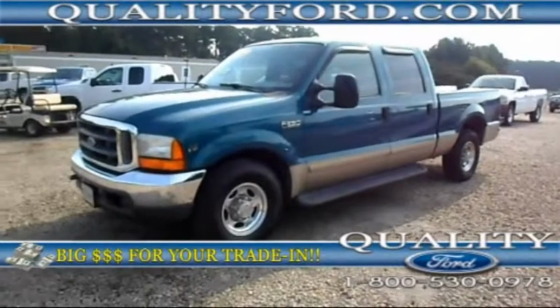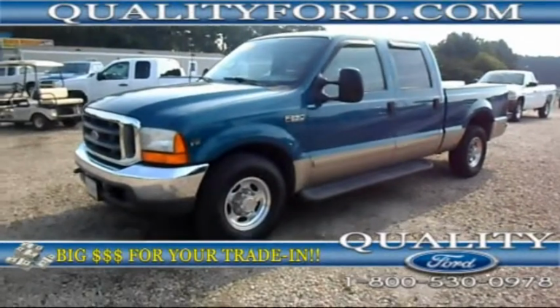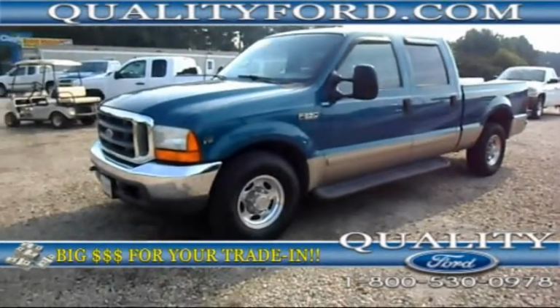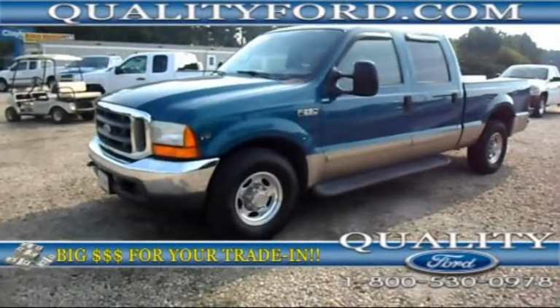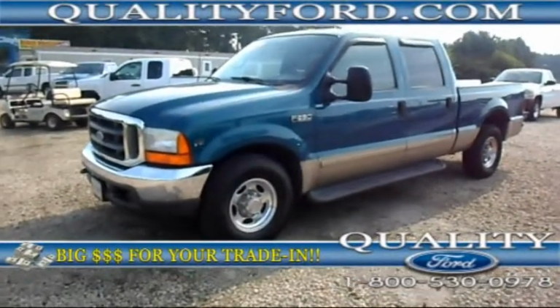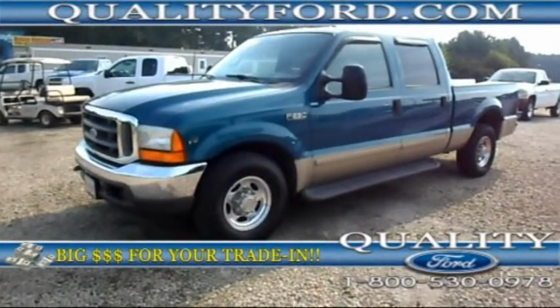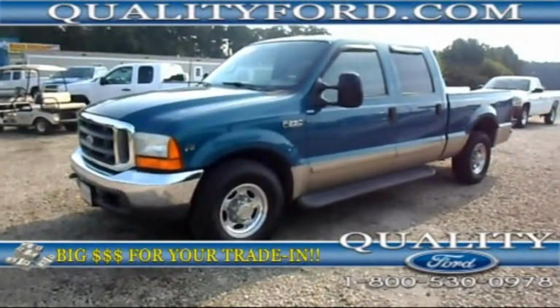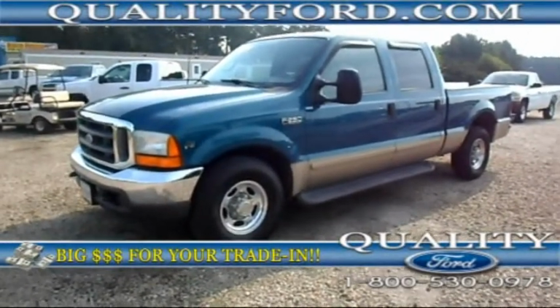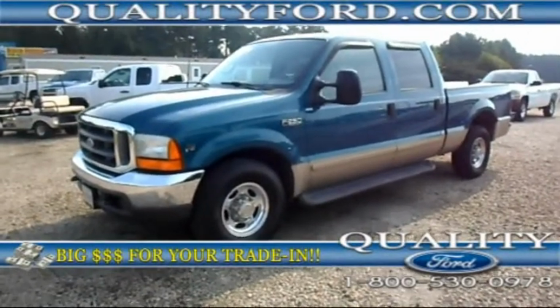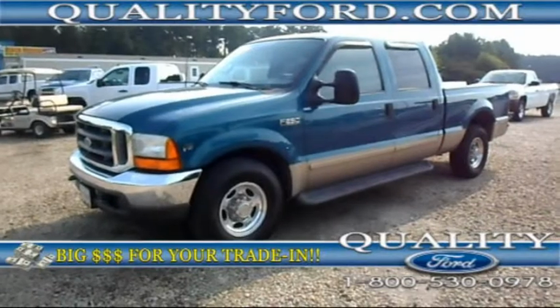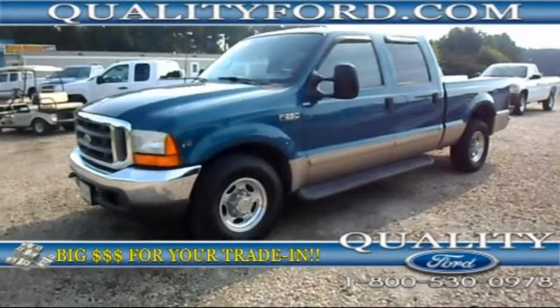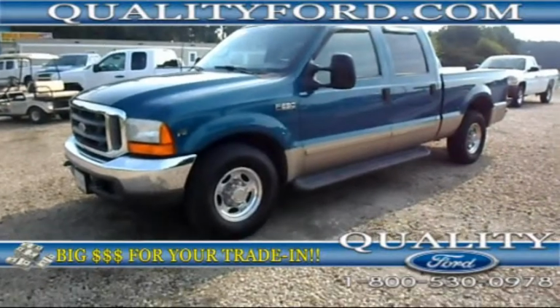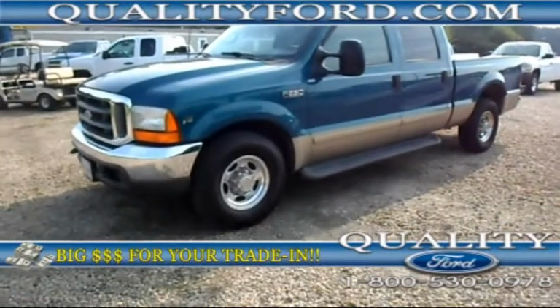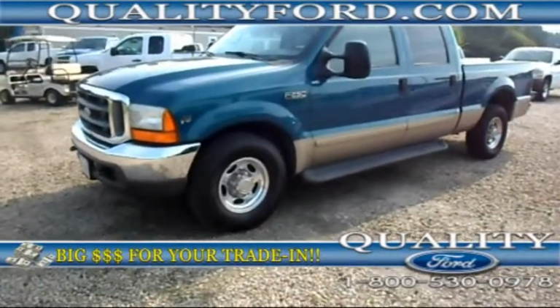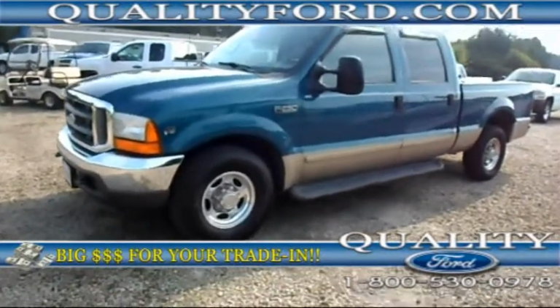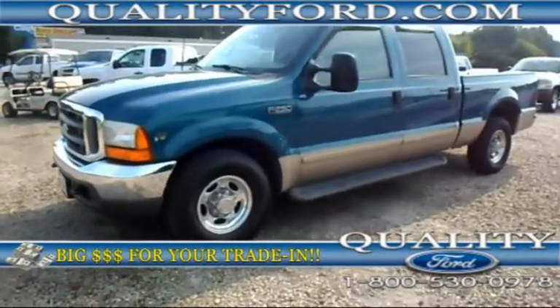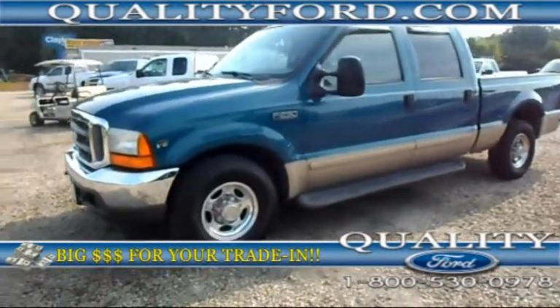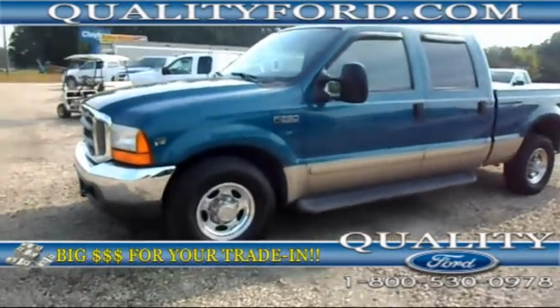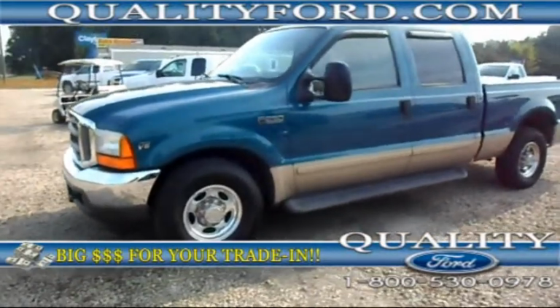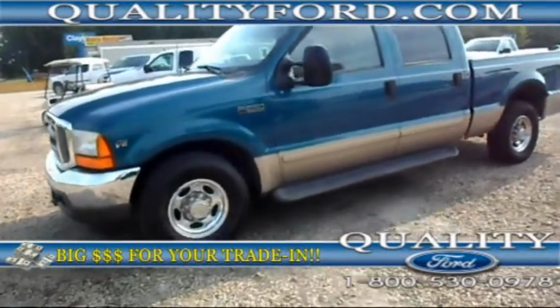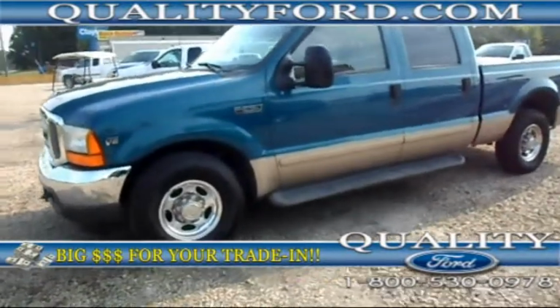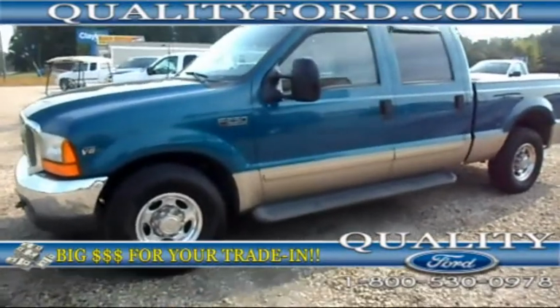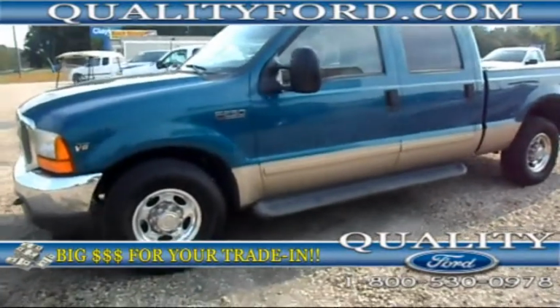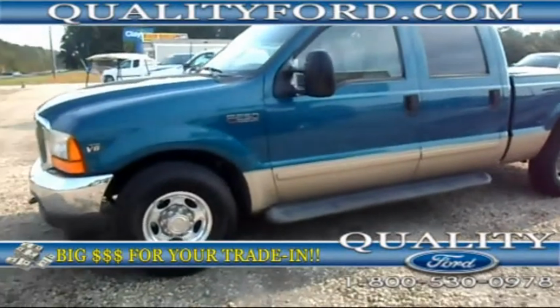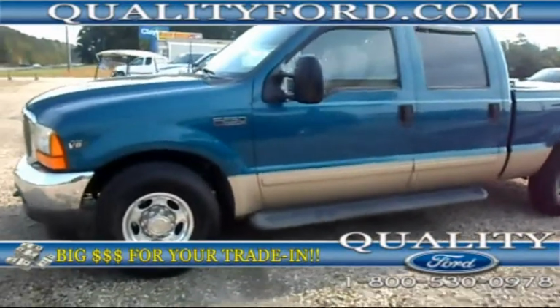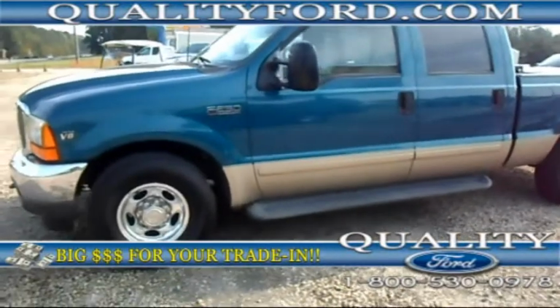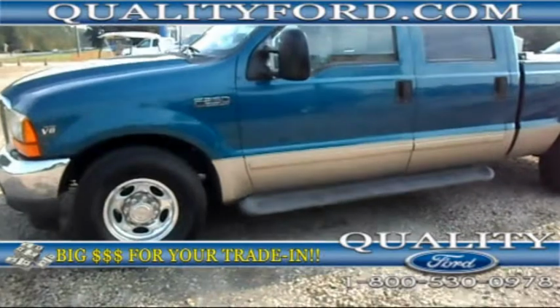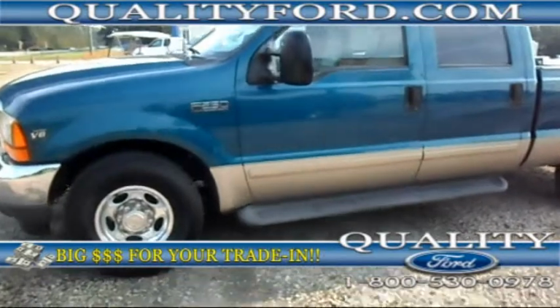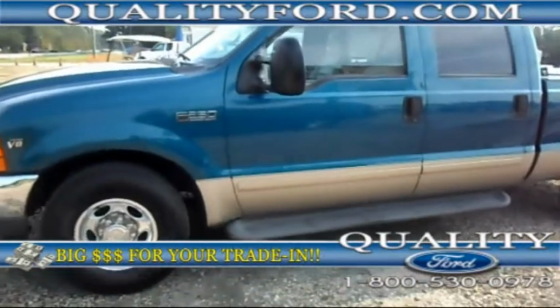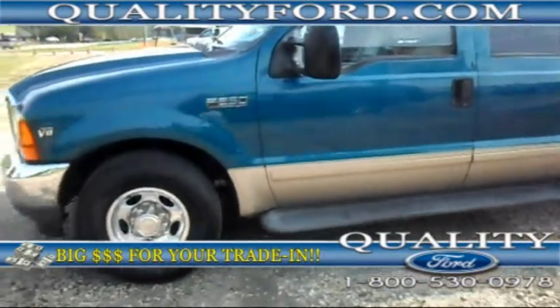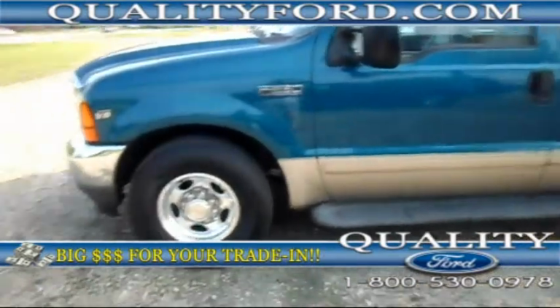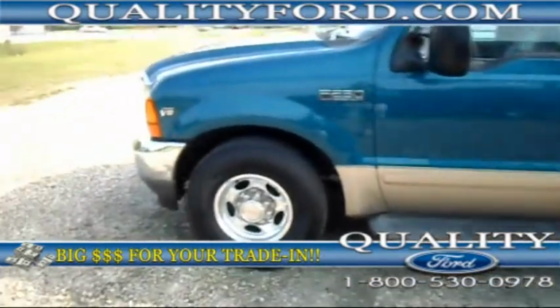Hey guys, this is Josie from Quality Ford in Whiteville, North Carolina. Today I'm going to be showing you this 2001 Ford F-250 Lariat Super Duty.